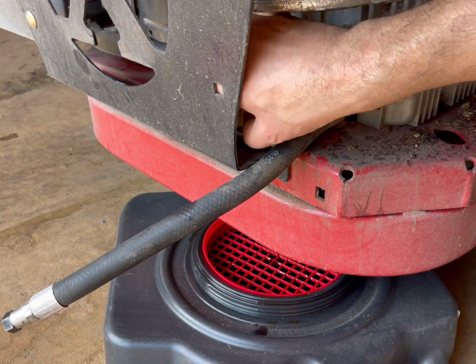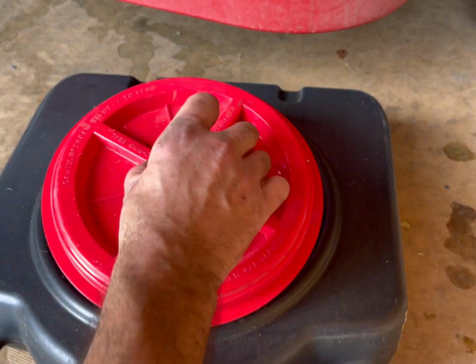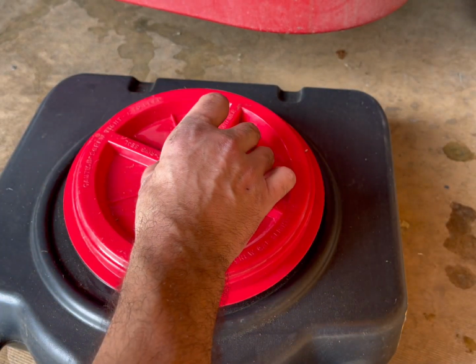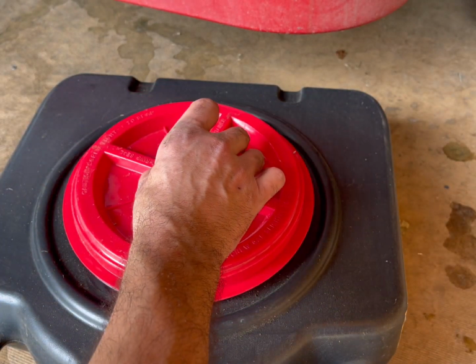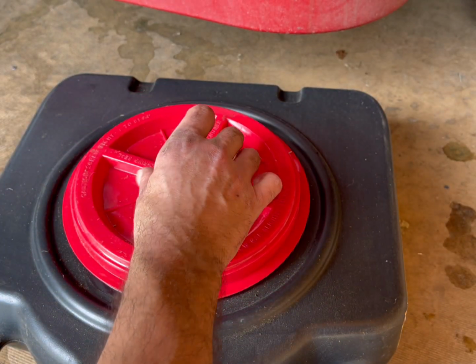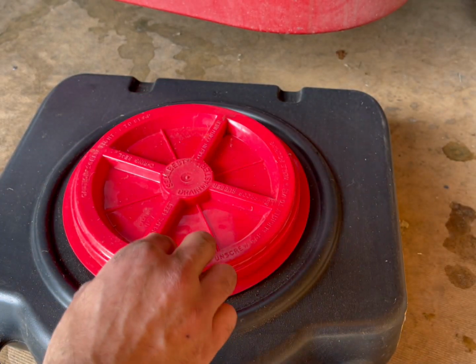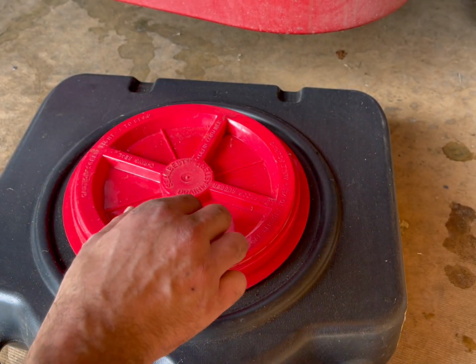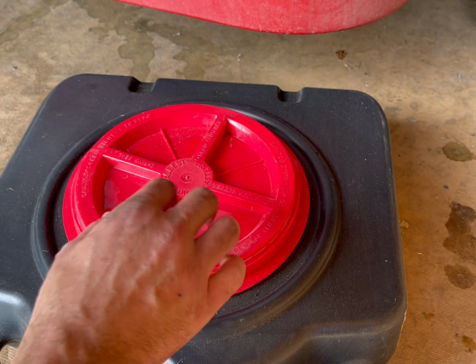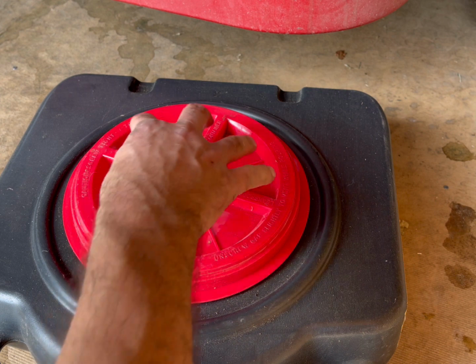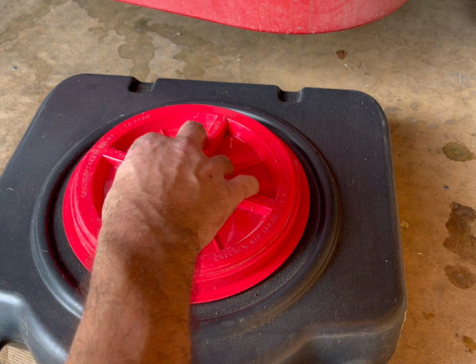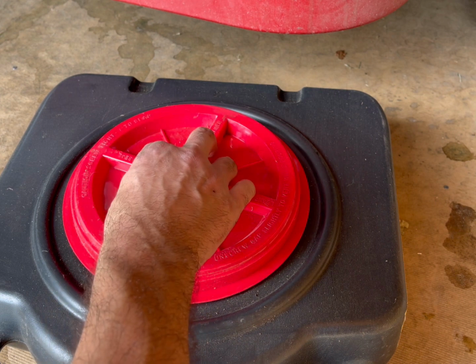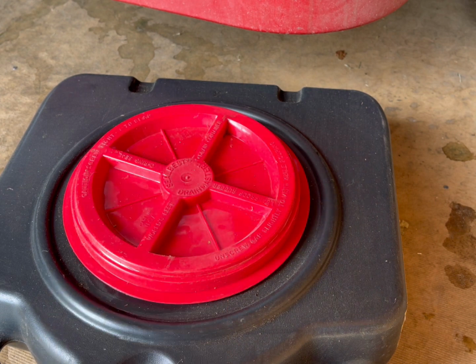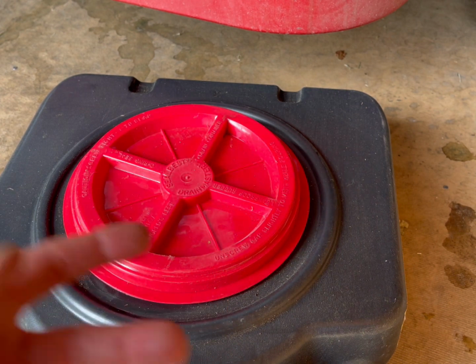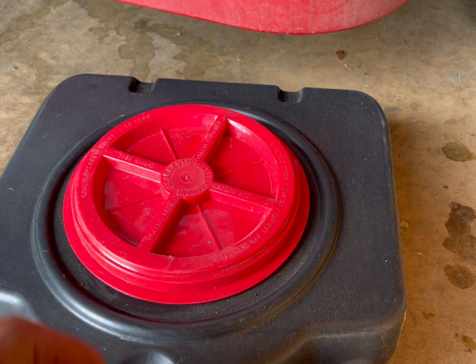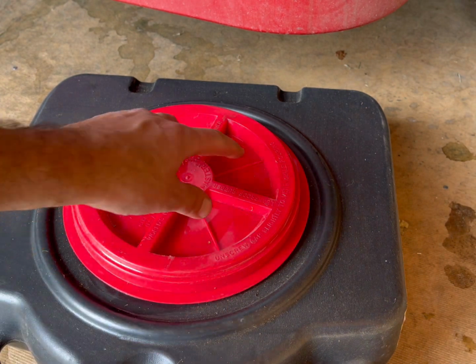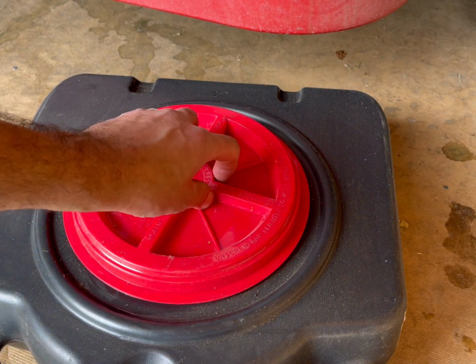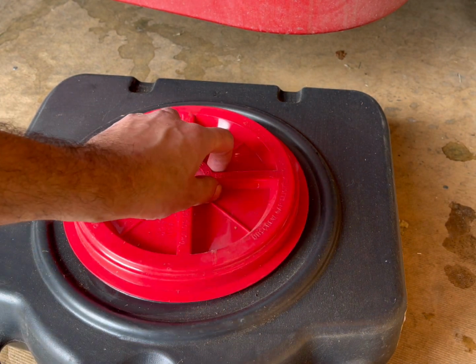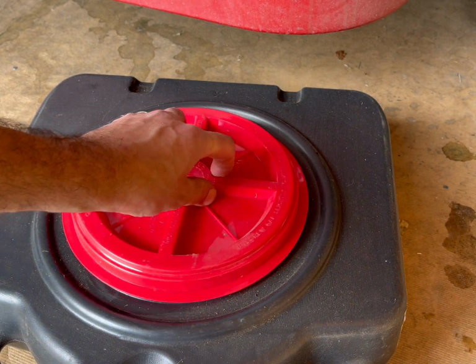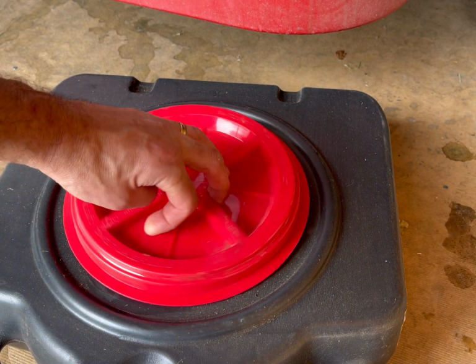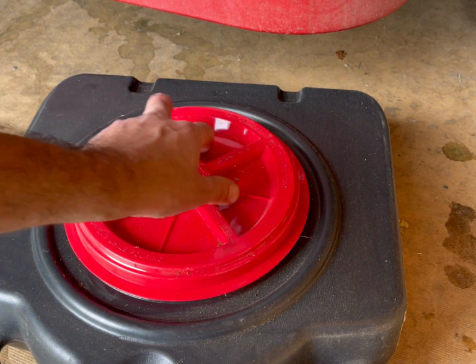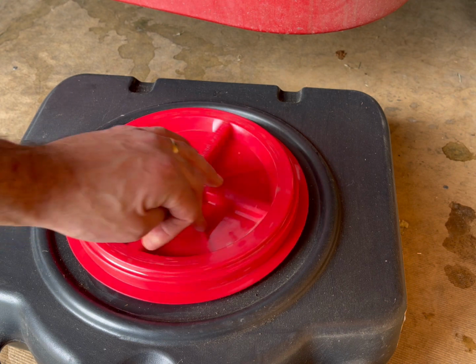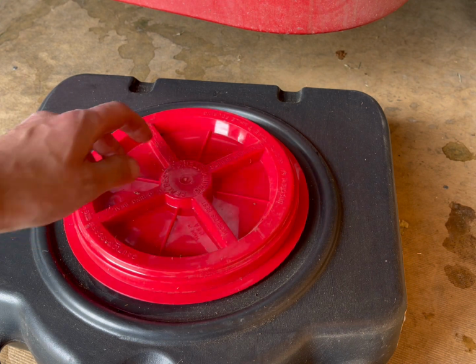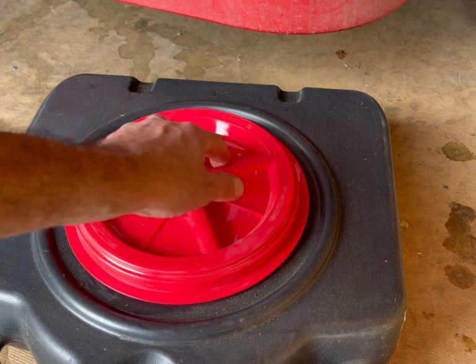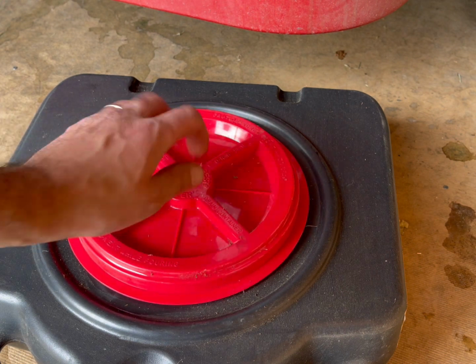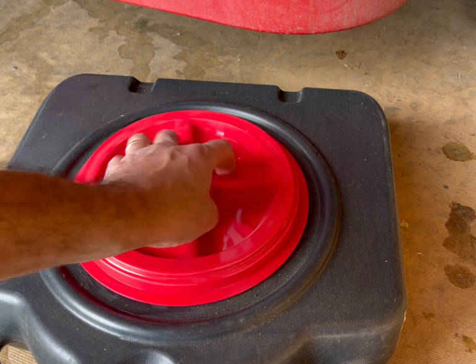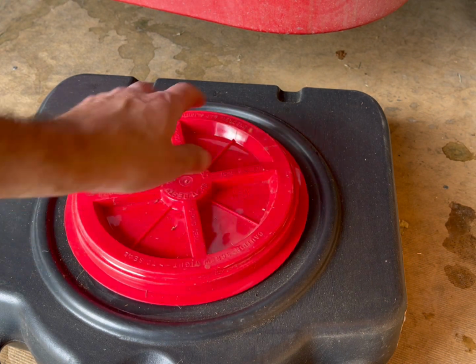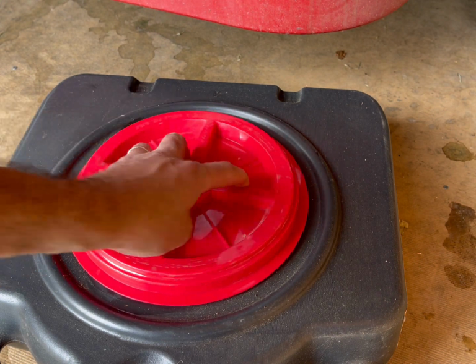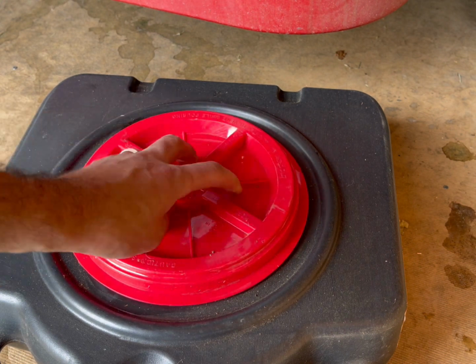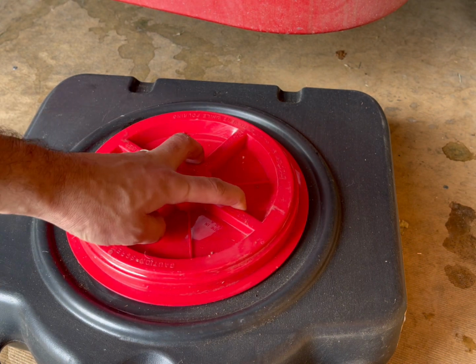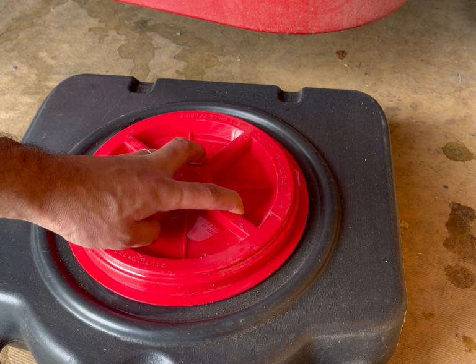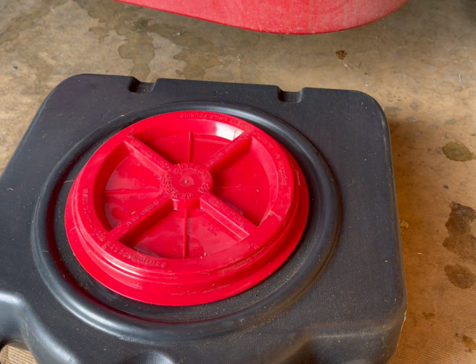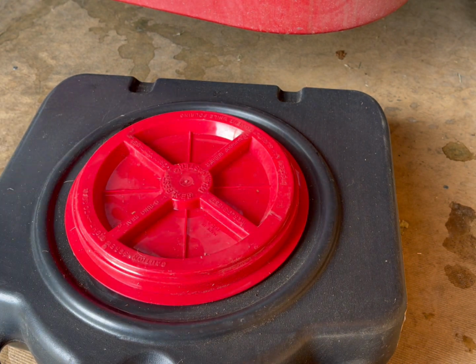I also wanted to point out that the way this lid is made, it's really nice and deep, so that even if you've got oily hands, you can just reach on there and turn it — no problem — and it closes right up and seals real nicely.